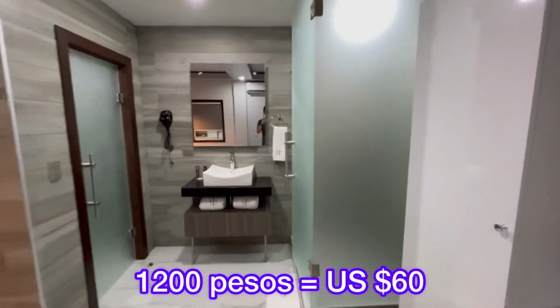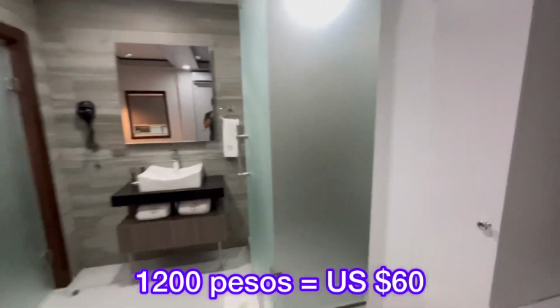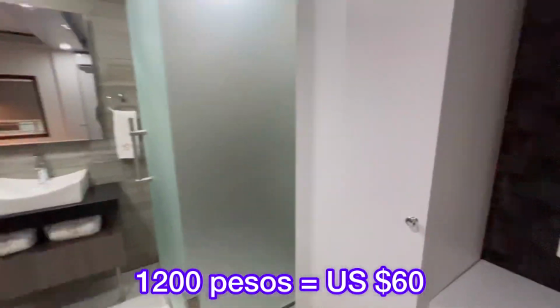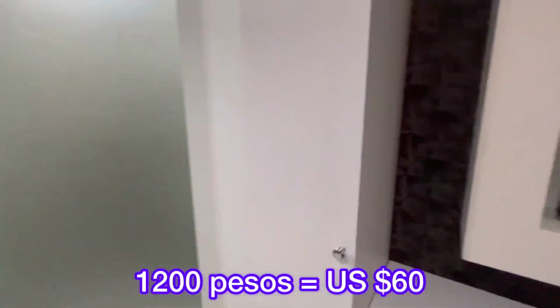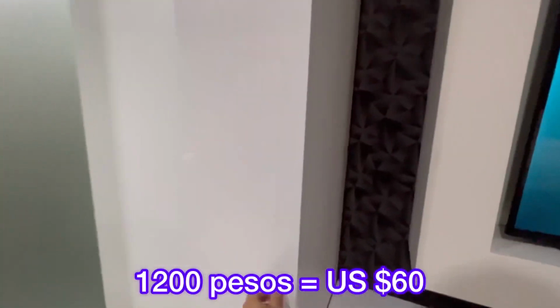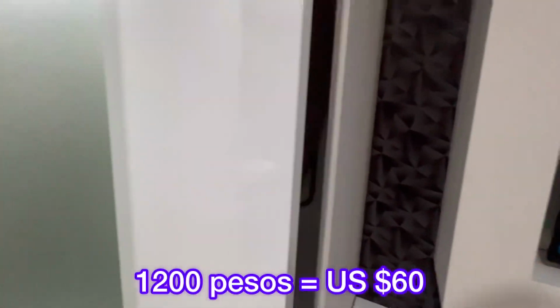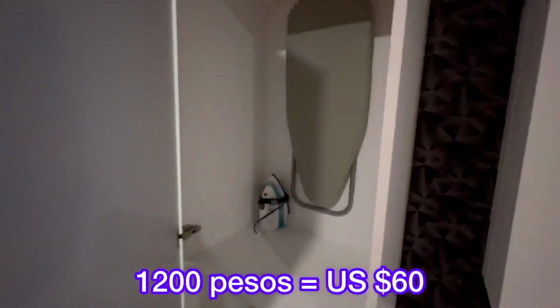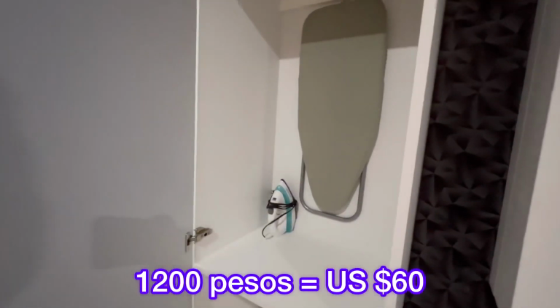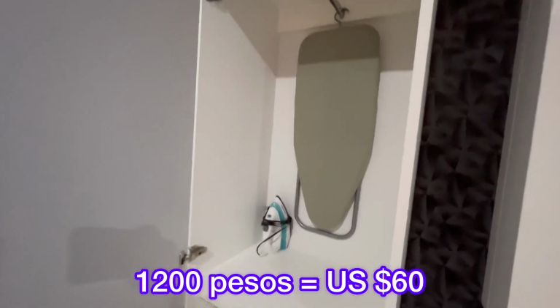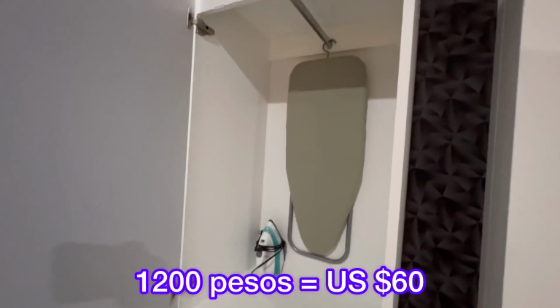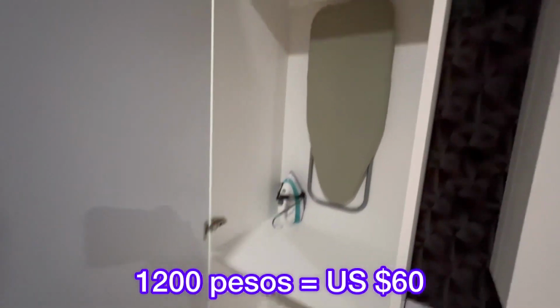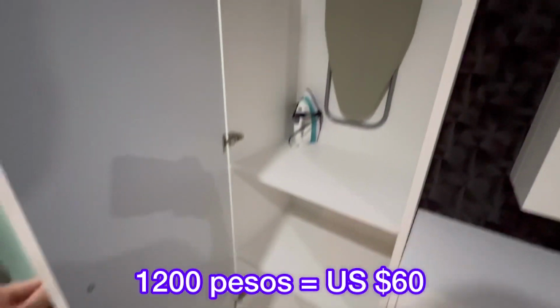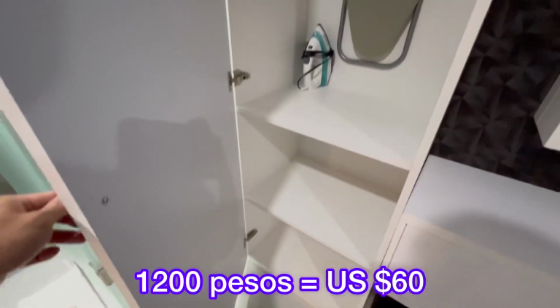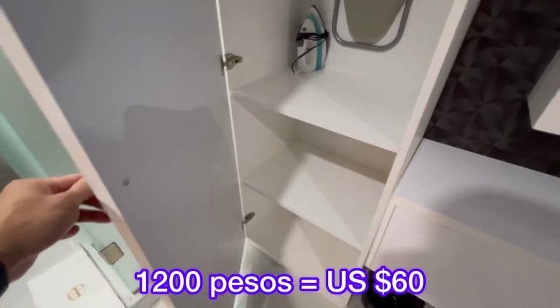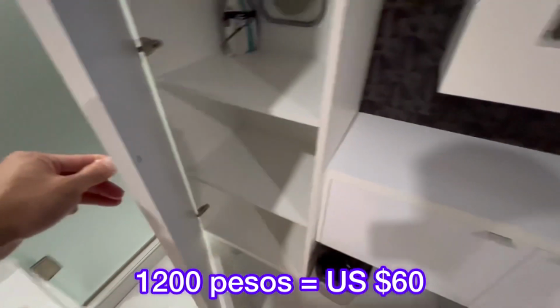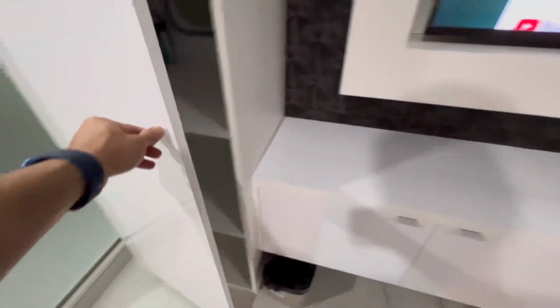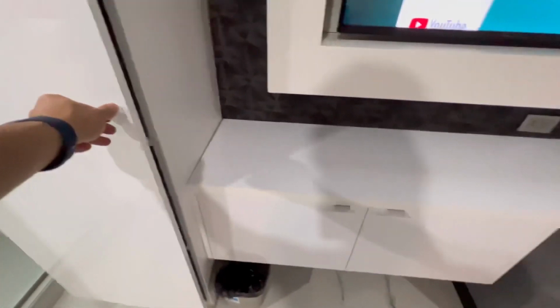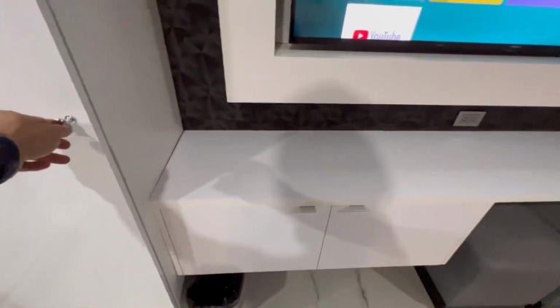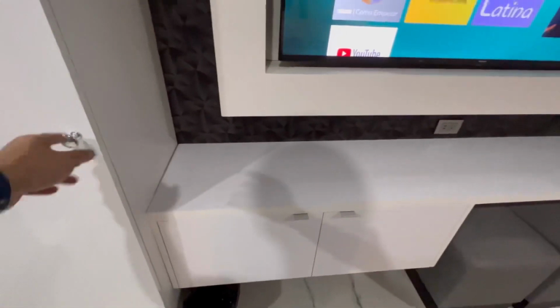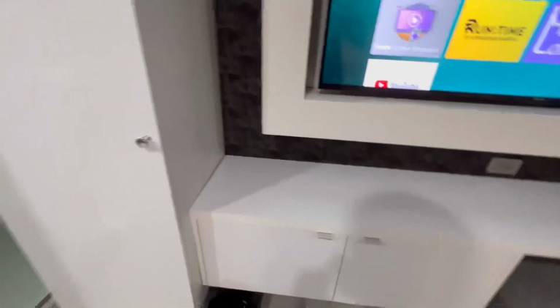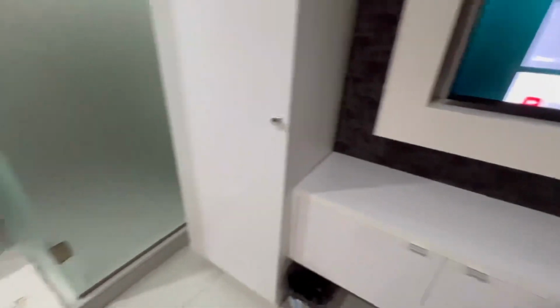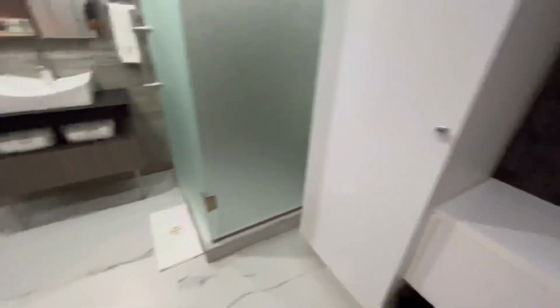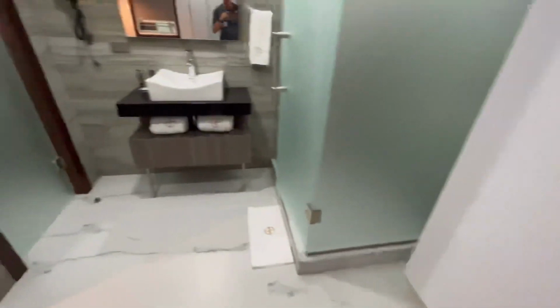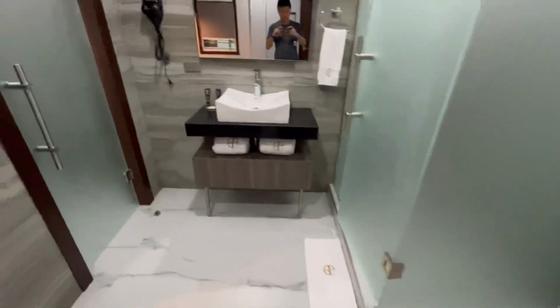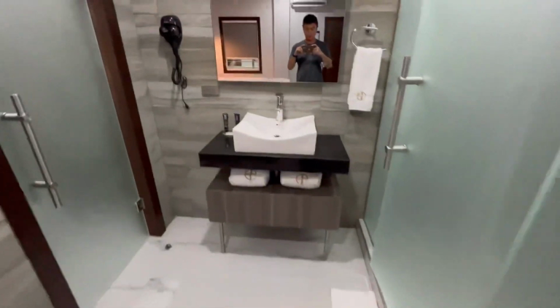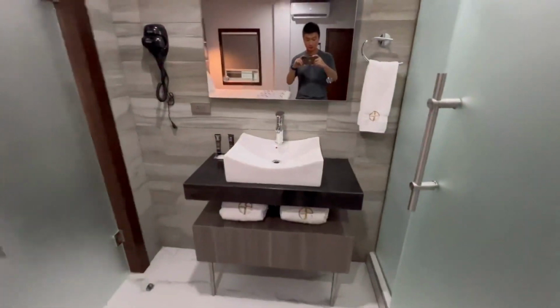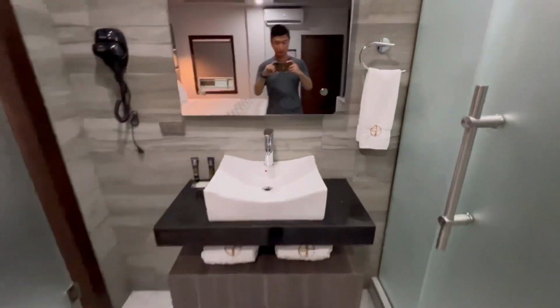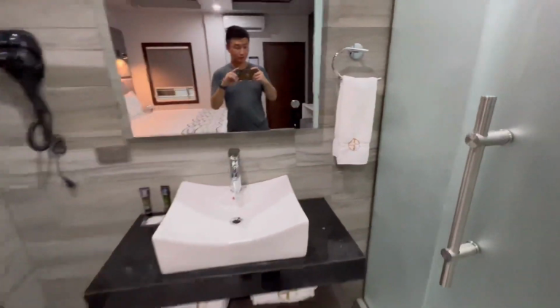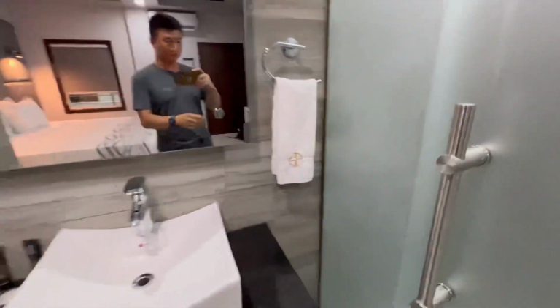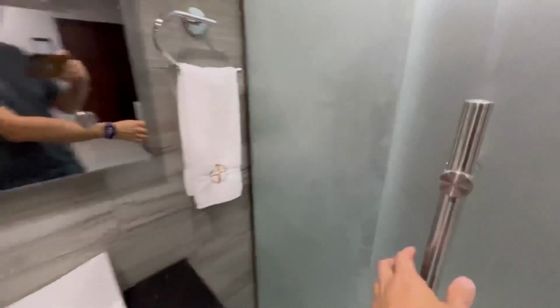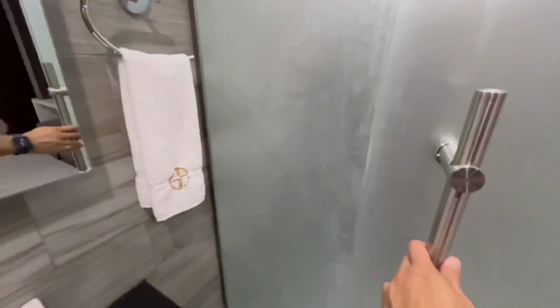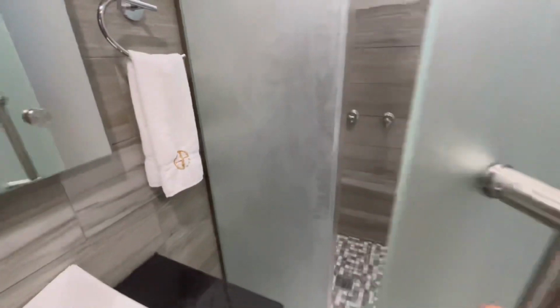I came here during the weekday, so this hotel room only cost me 1200 pesos or roughly $60. For this price, you can't even get a Motel 6 full of homeless guys in the United States these days, not to mention an actual hotel room.